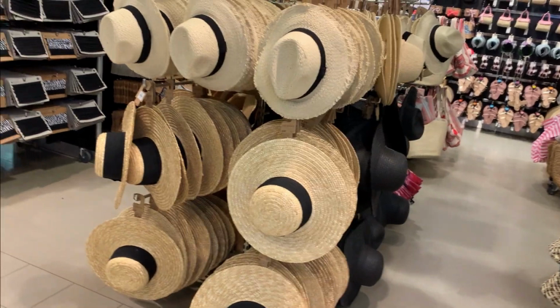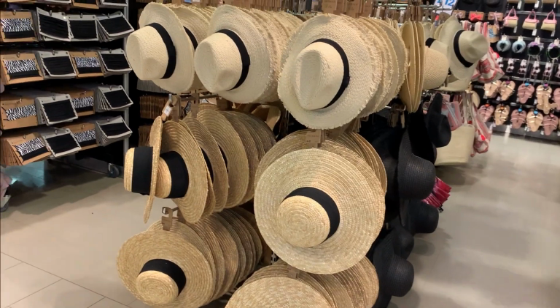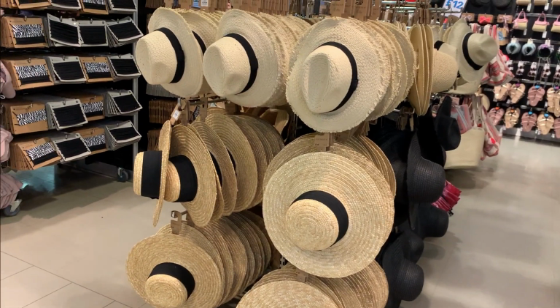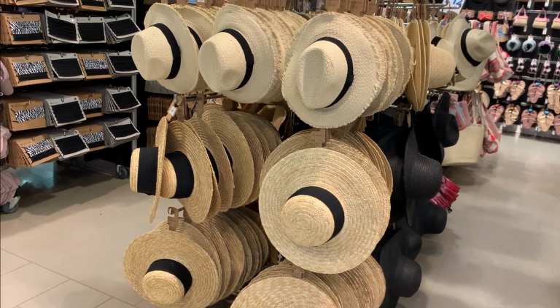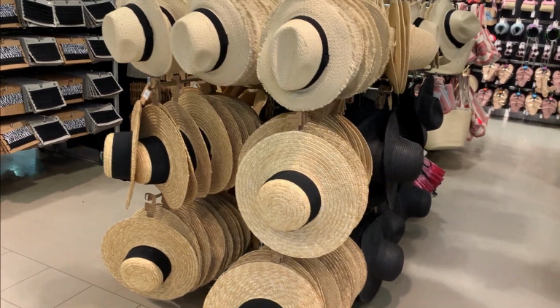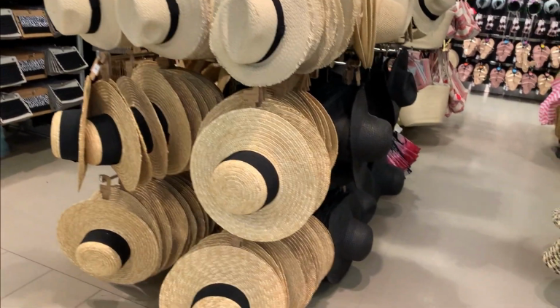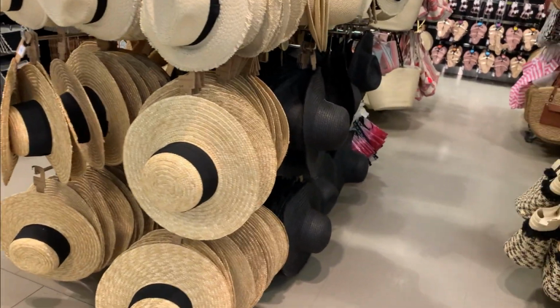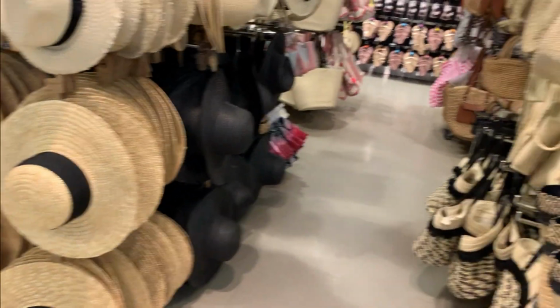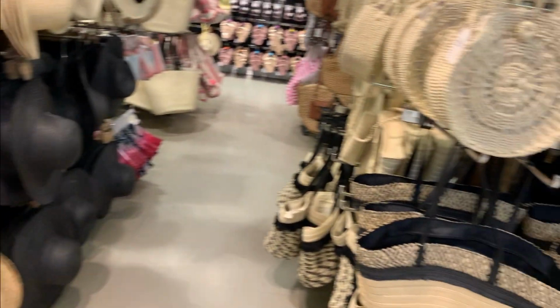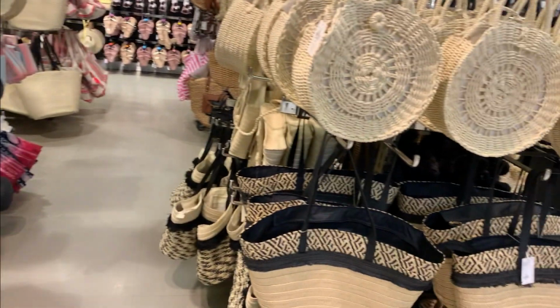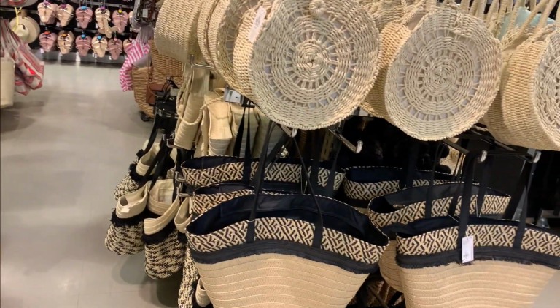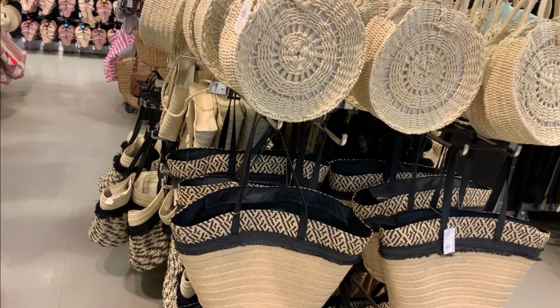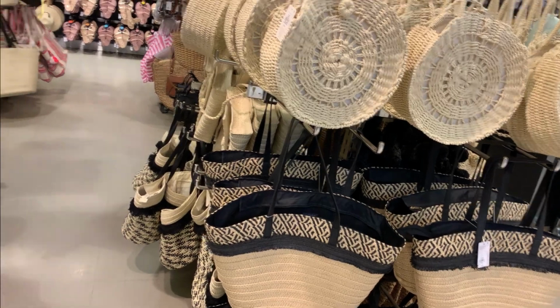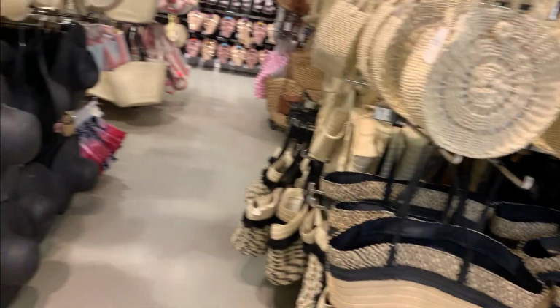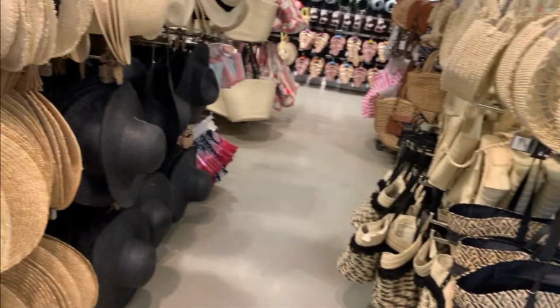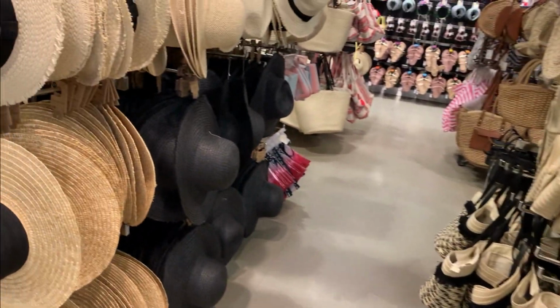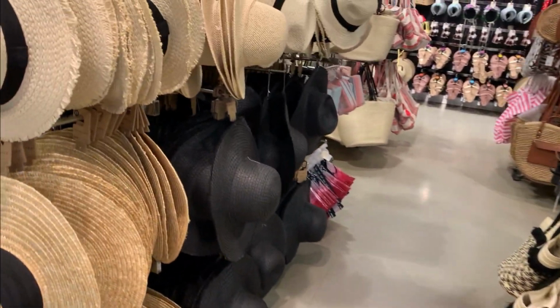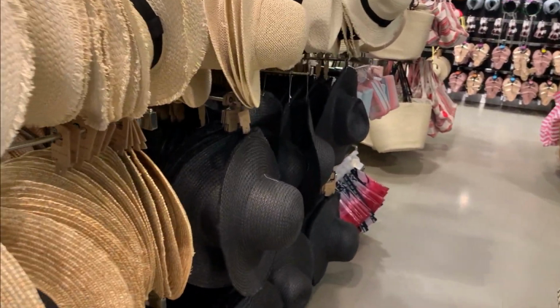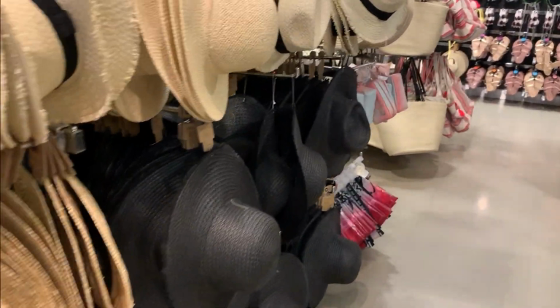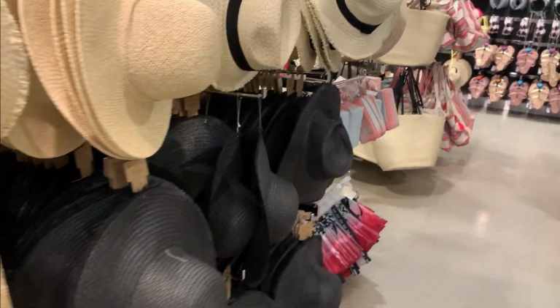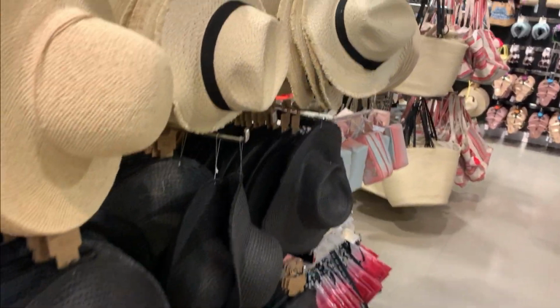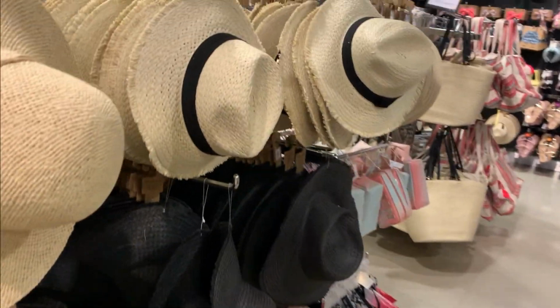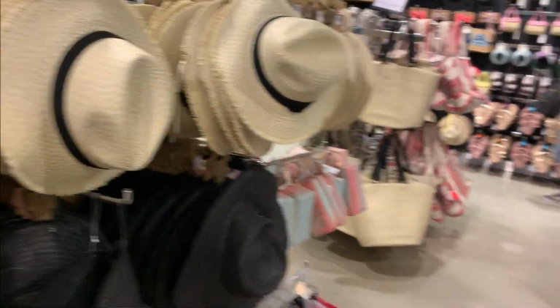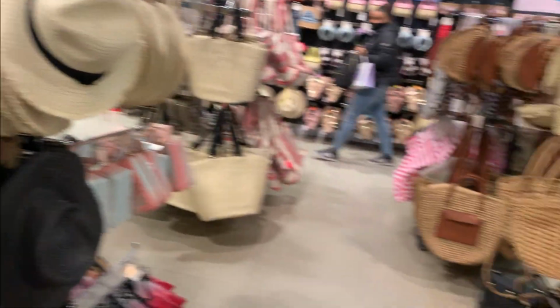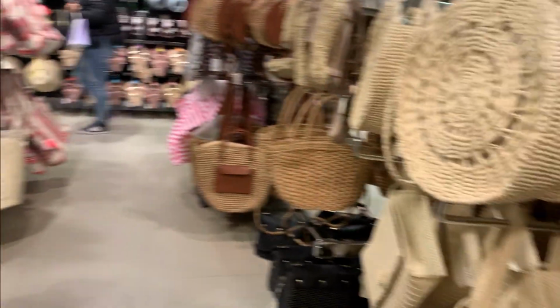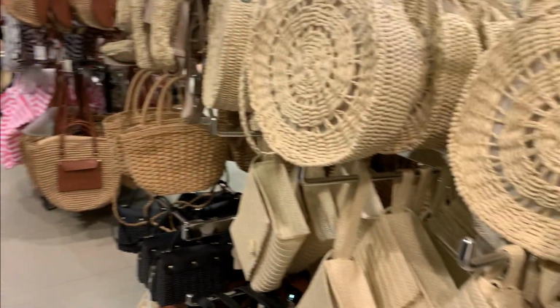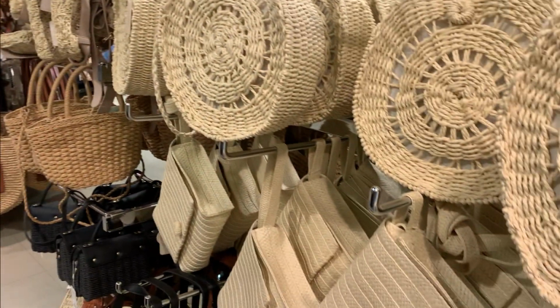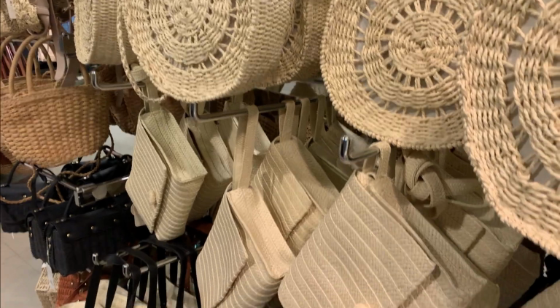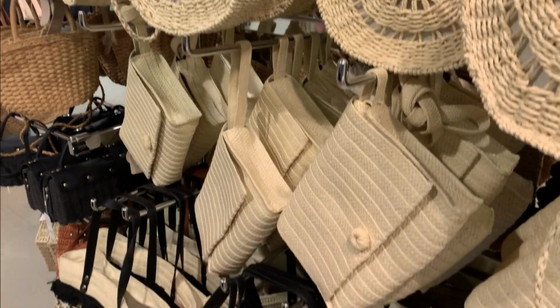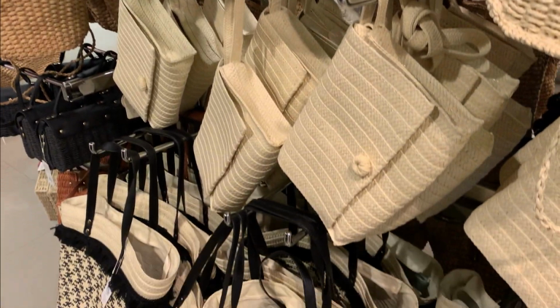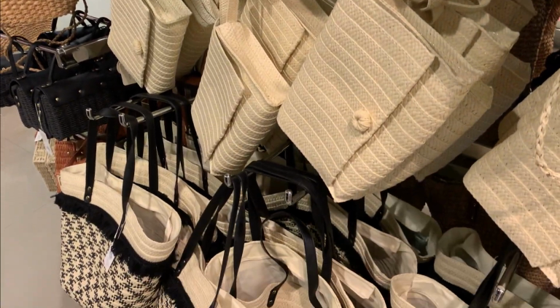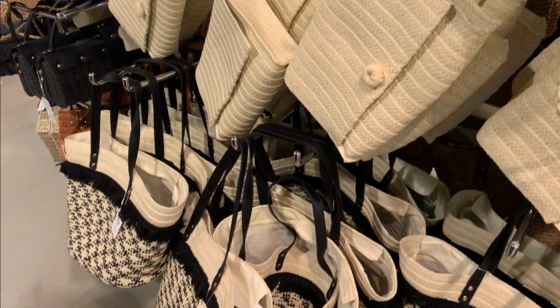Anyone fancy a straw hat or a straw bag? You have plenty here — not that I need one, but just in case anyone is looking. That's what you get at Primark.